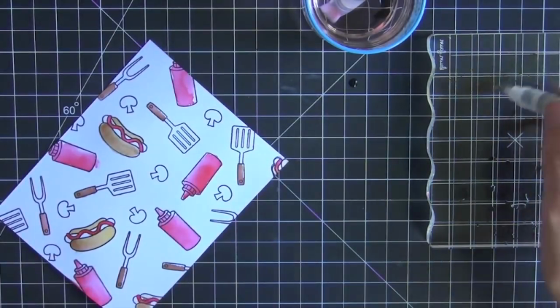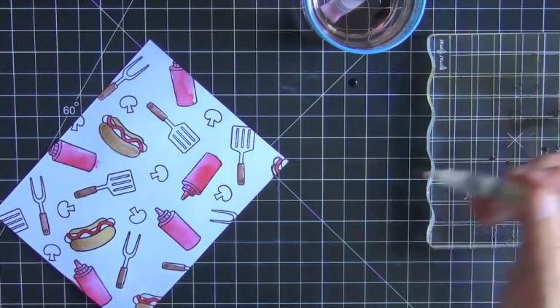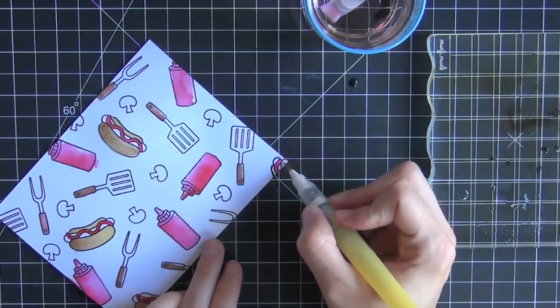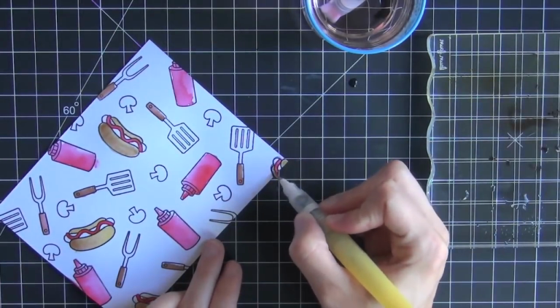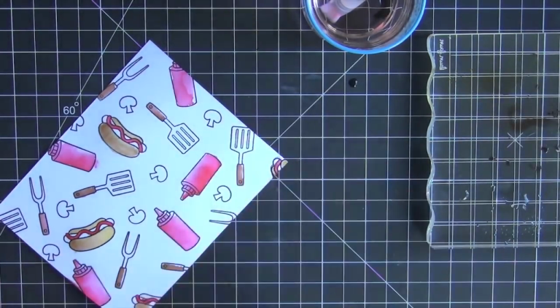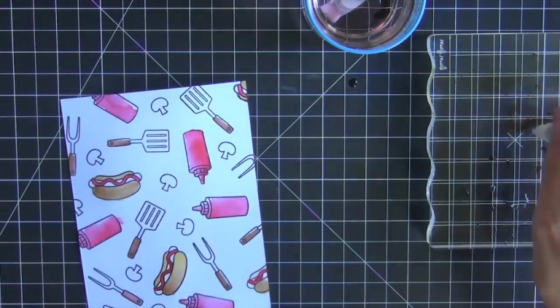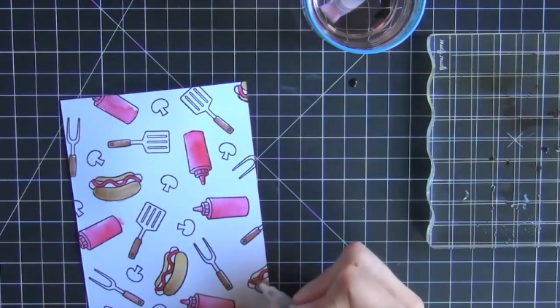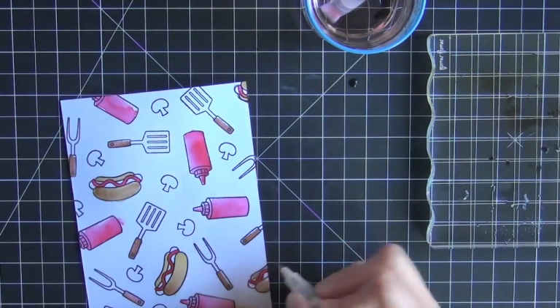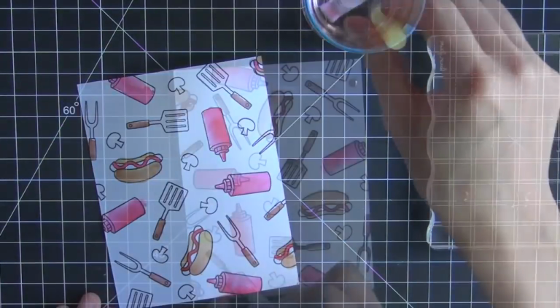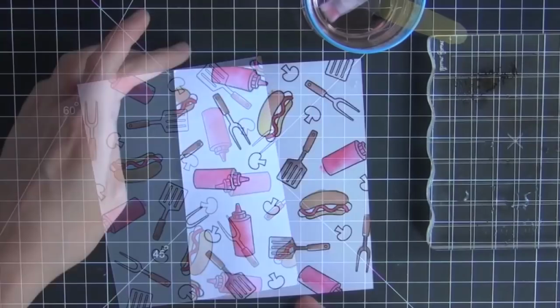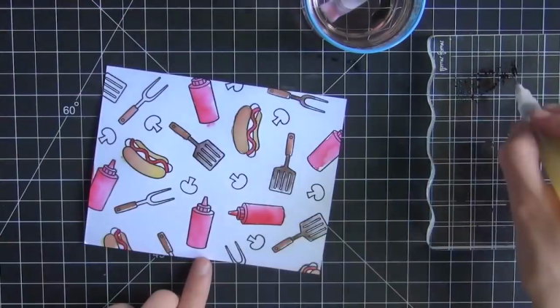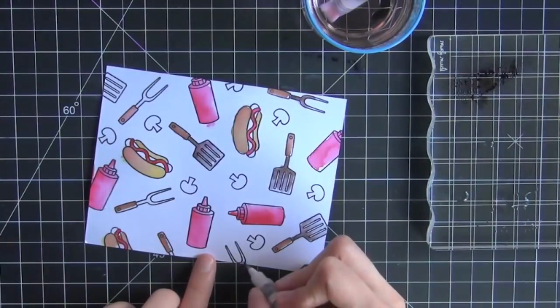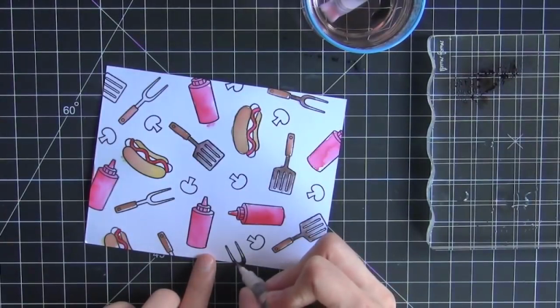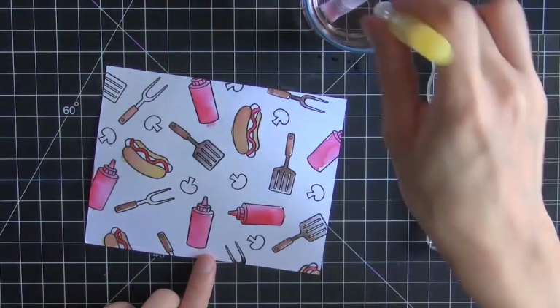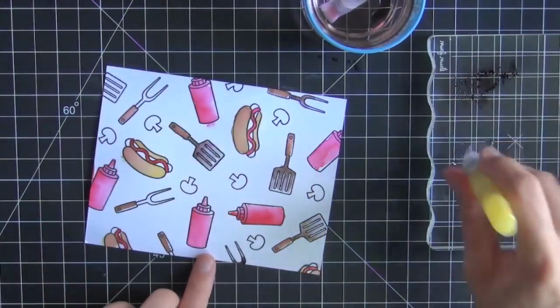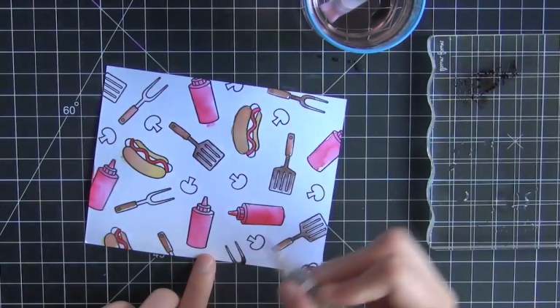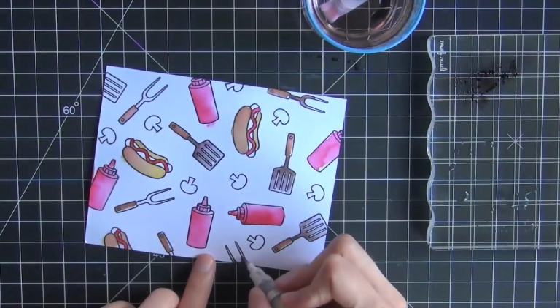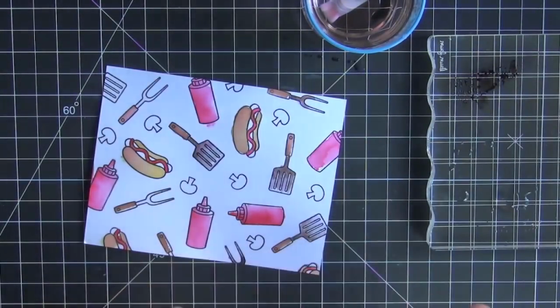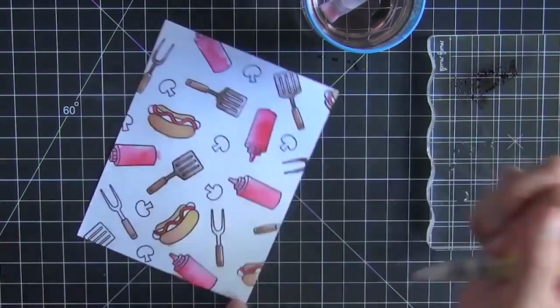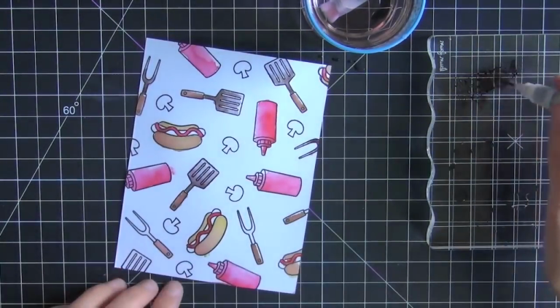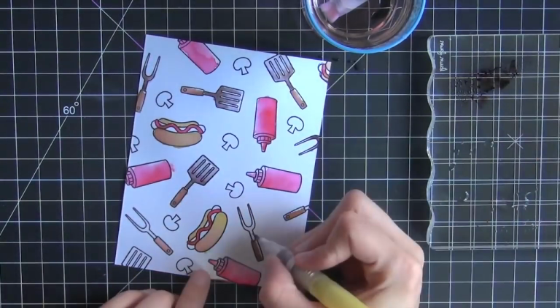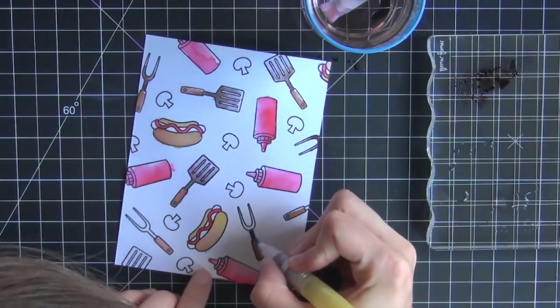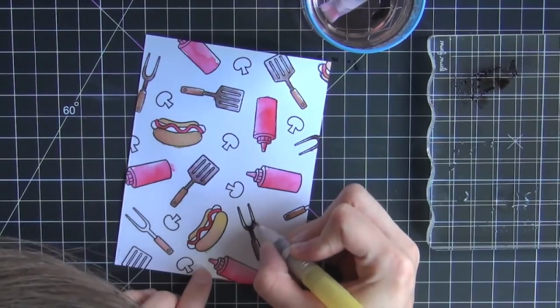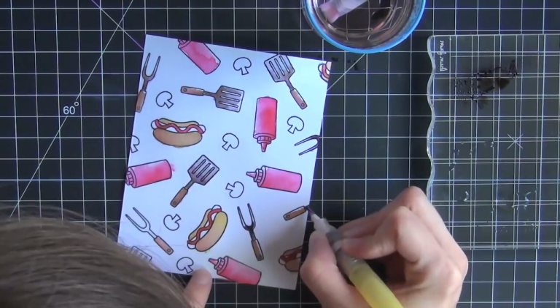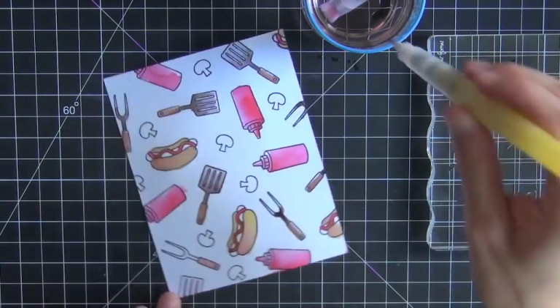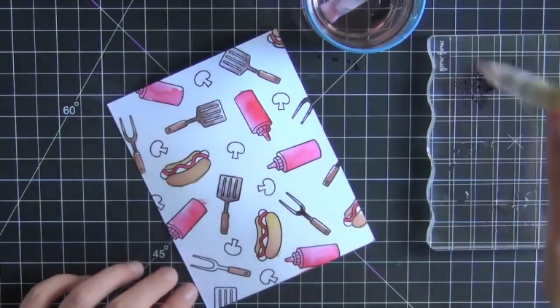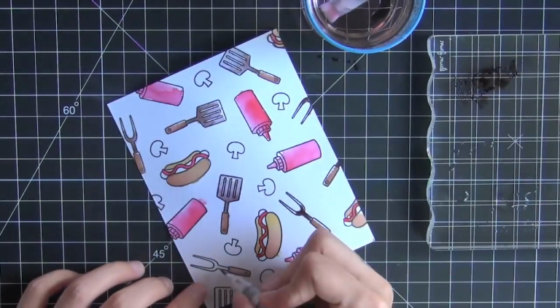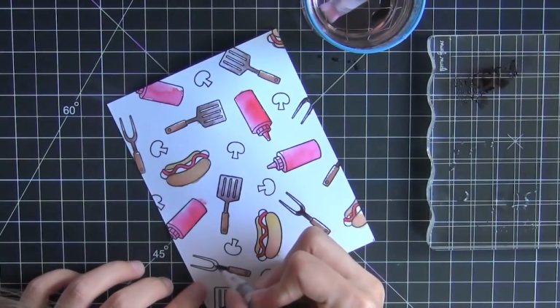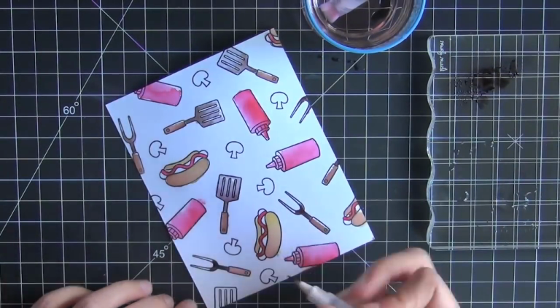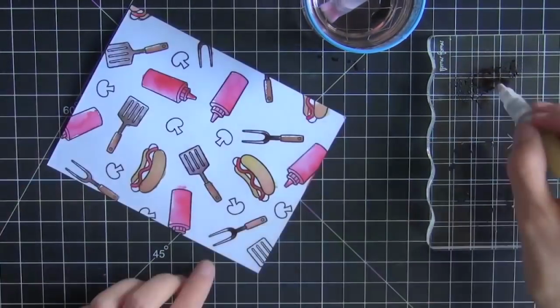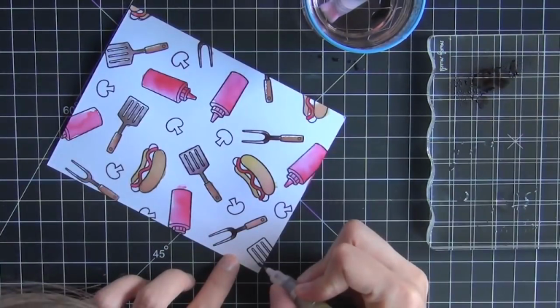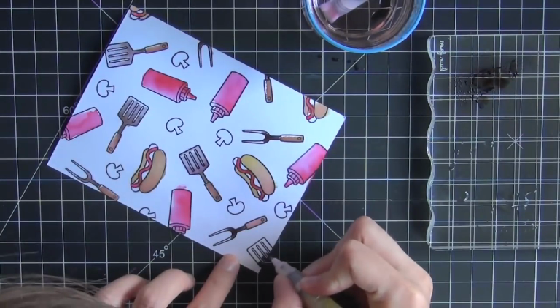I'll go ahead and finish that, and then I'll move on to using the black ink to make the steel on the spatulas and those fork things.